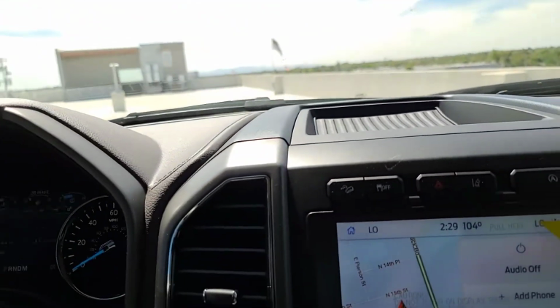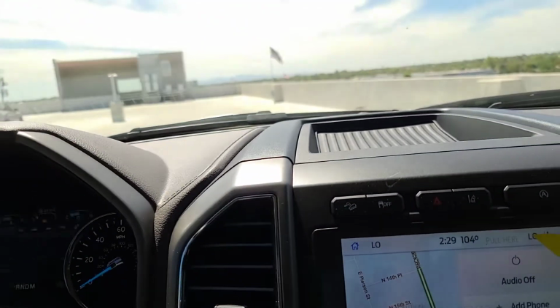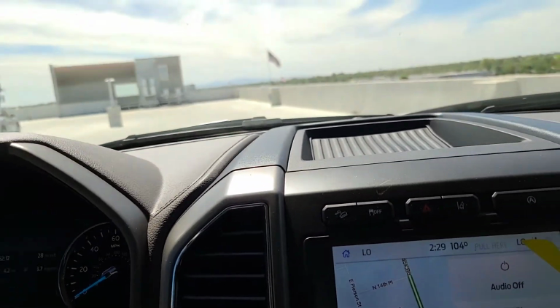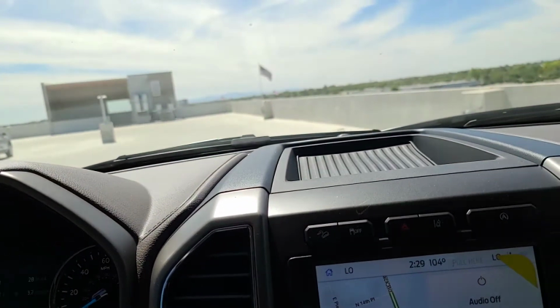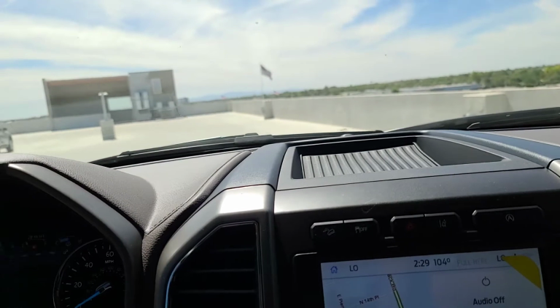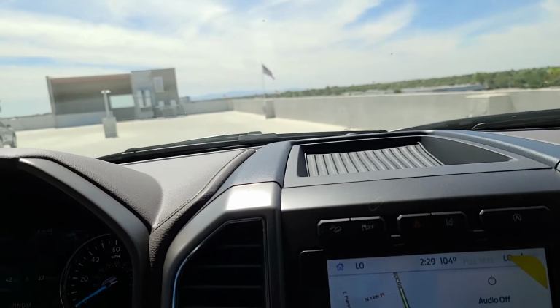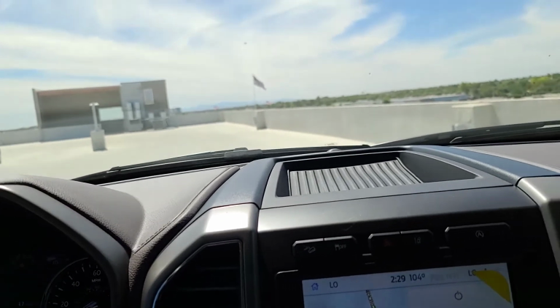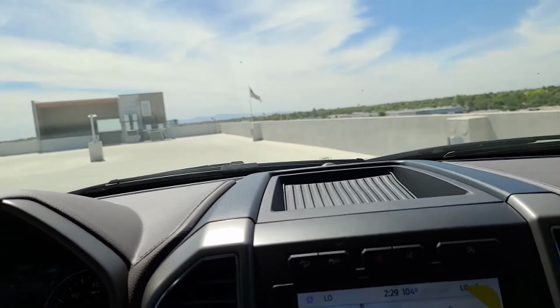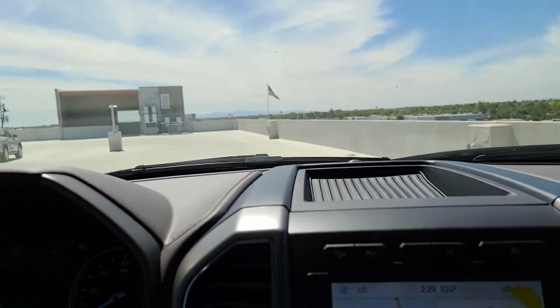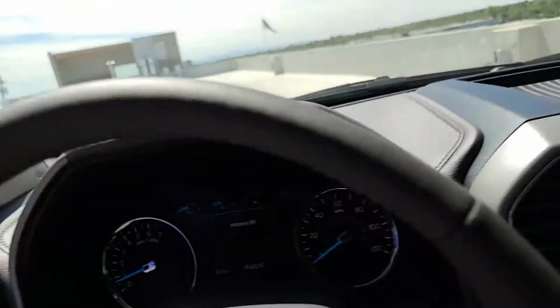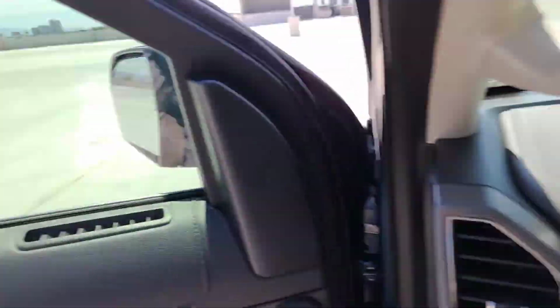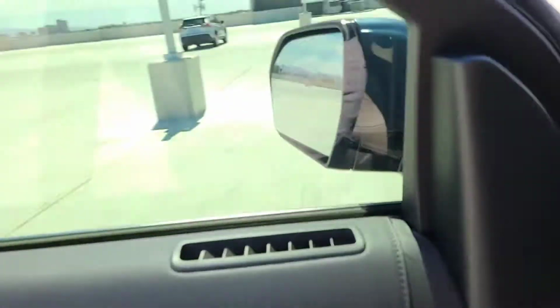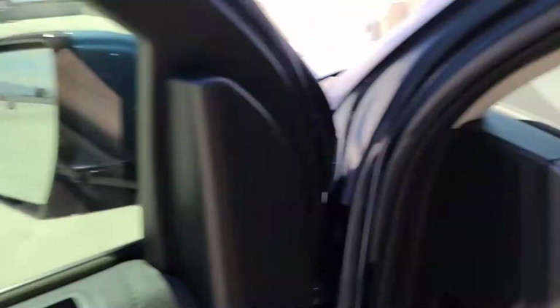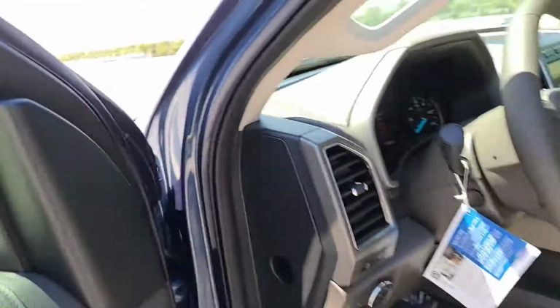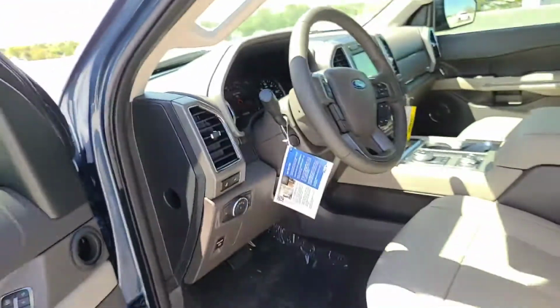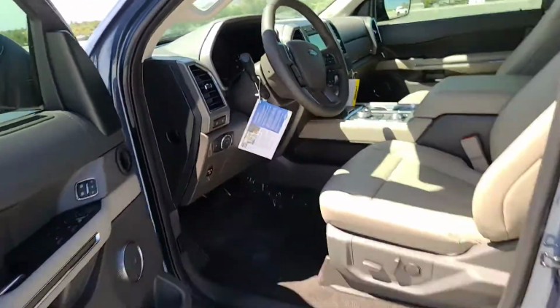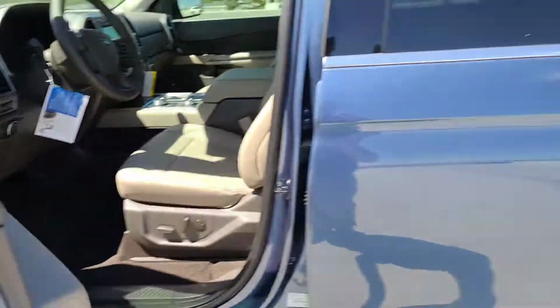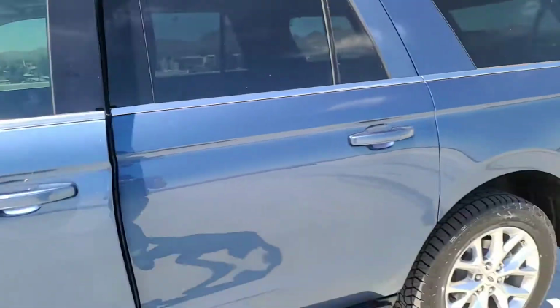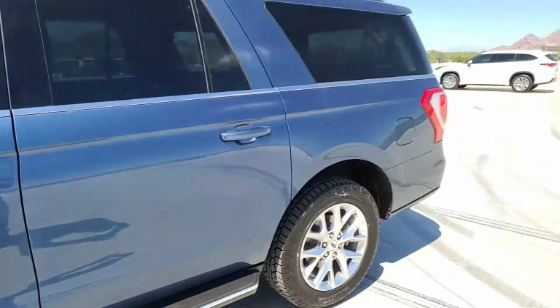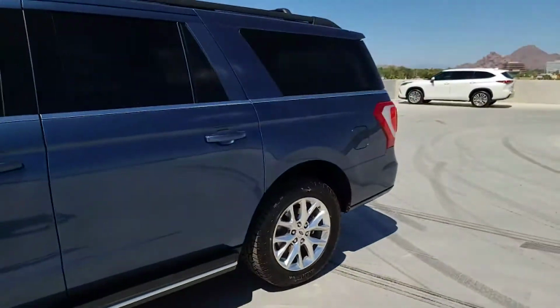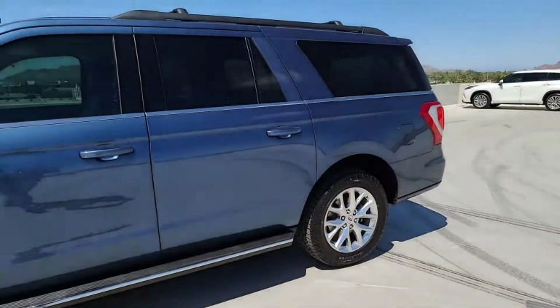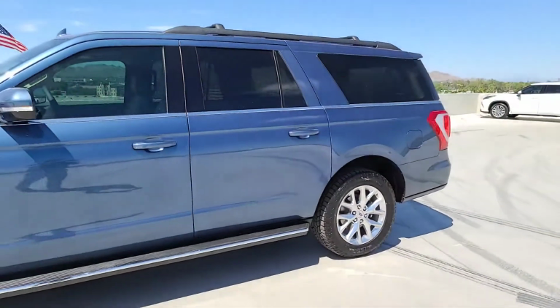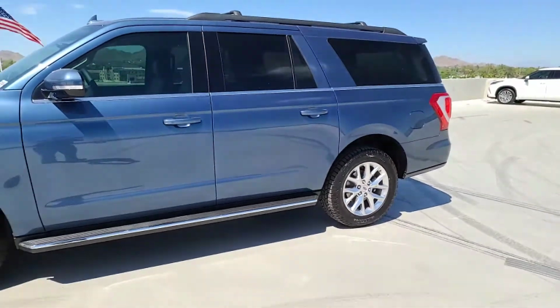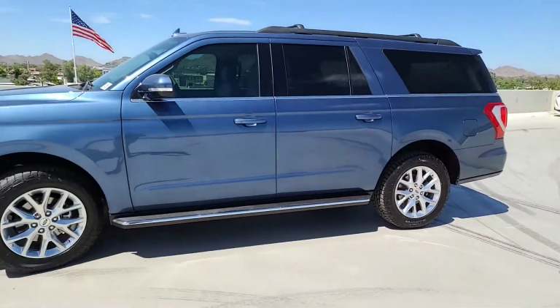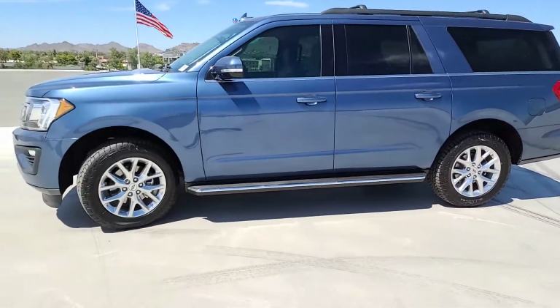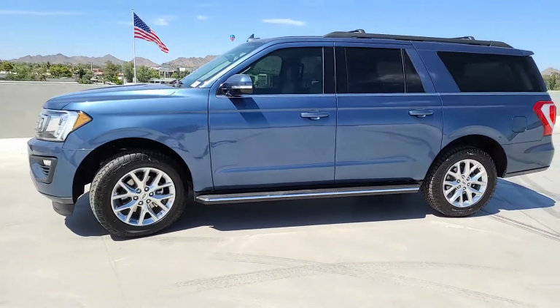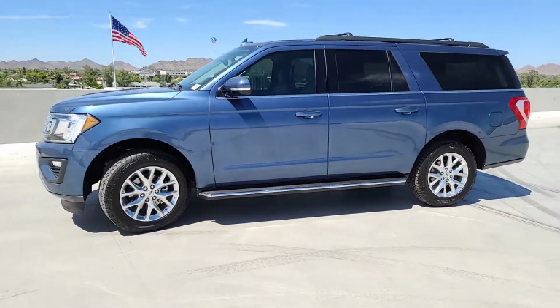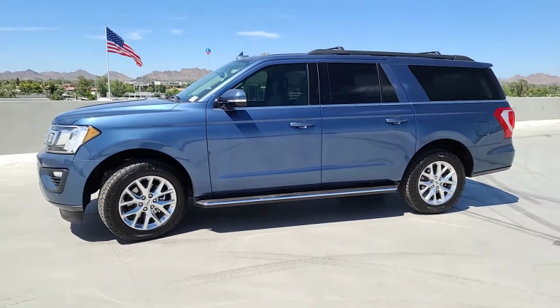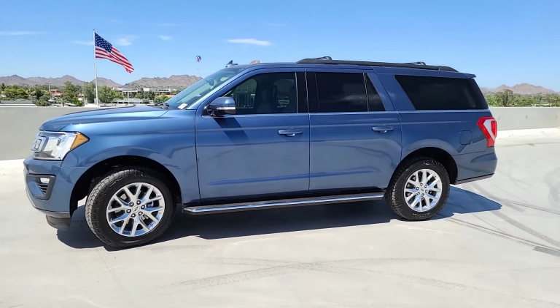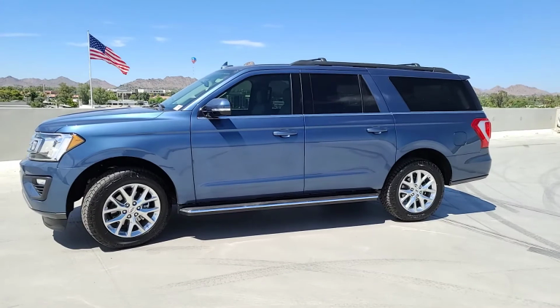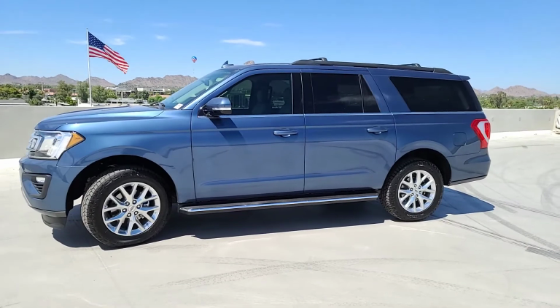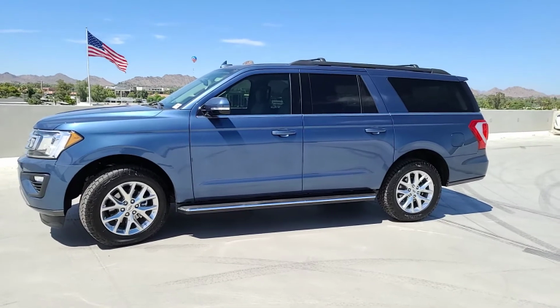I think that's pretty much it. This is Eric over at Camelback Ford, 13th Street and Camelback Road. Thank you very much.